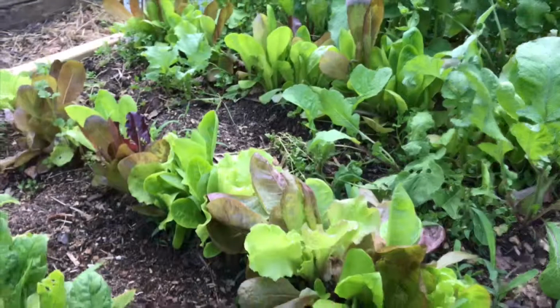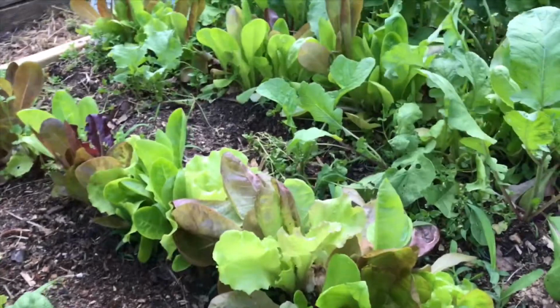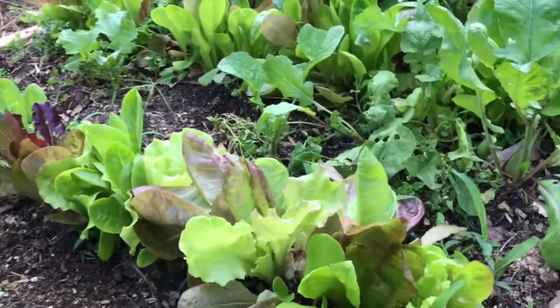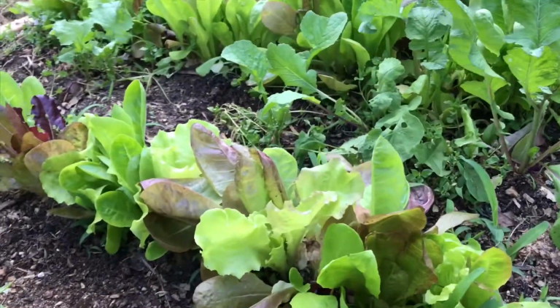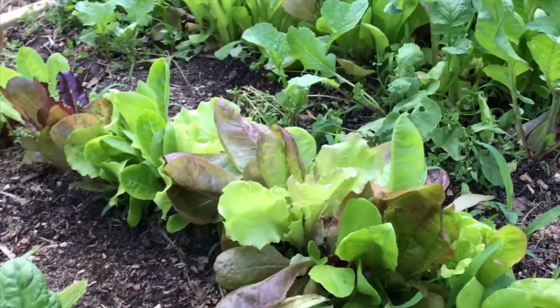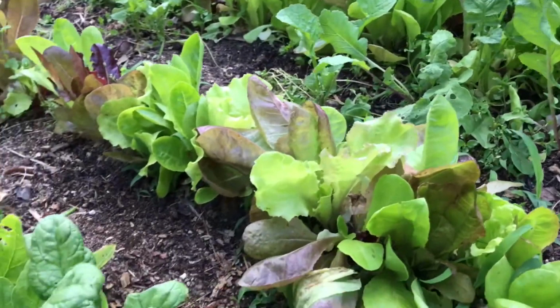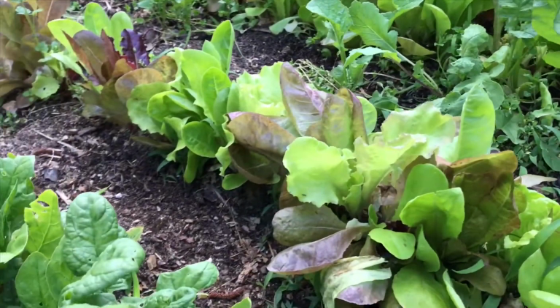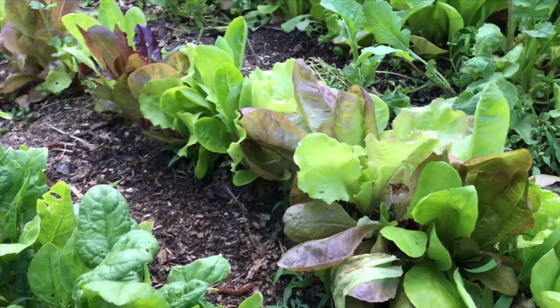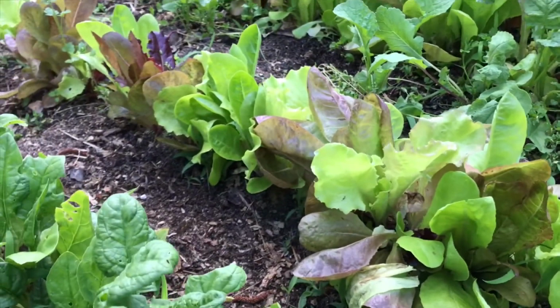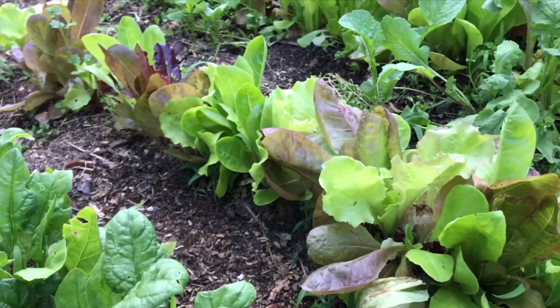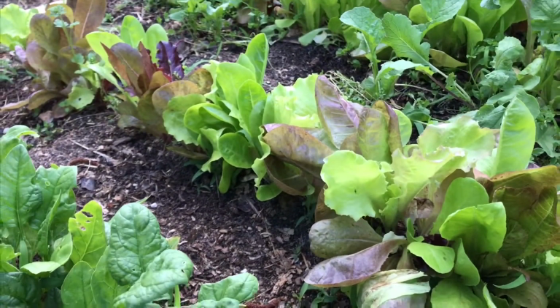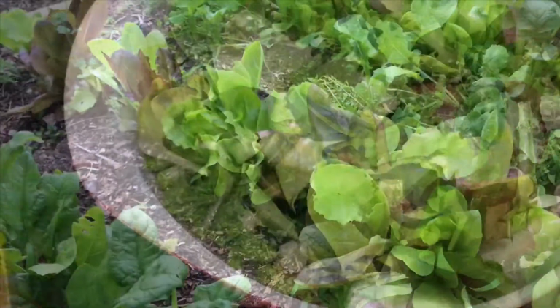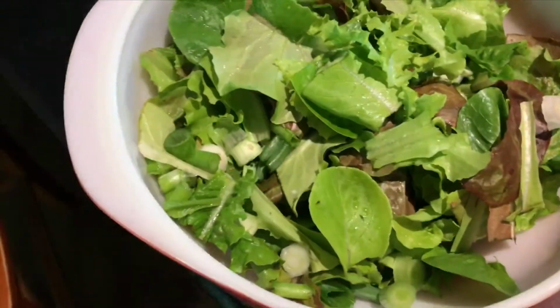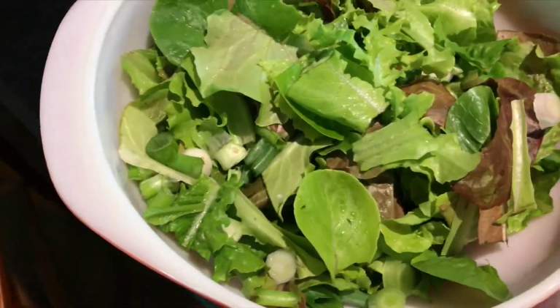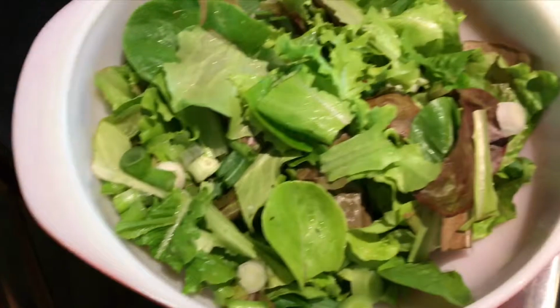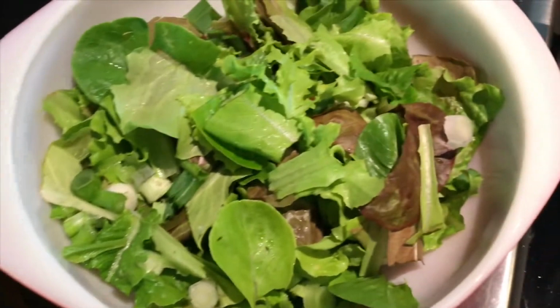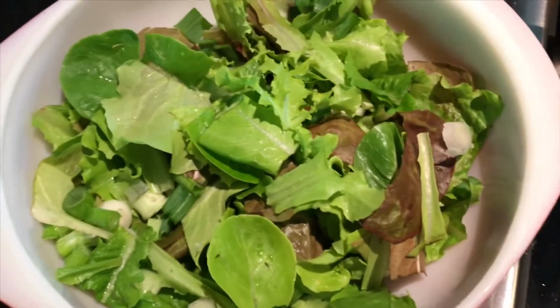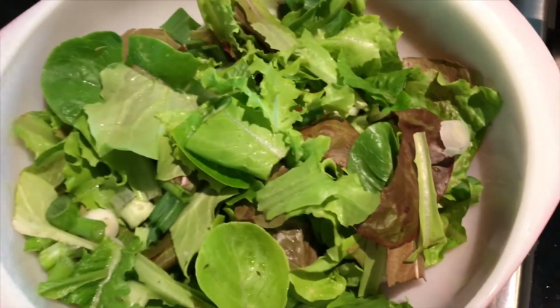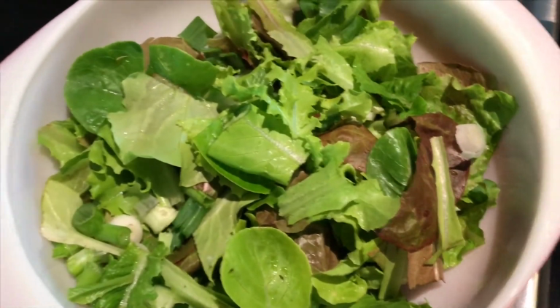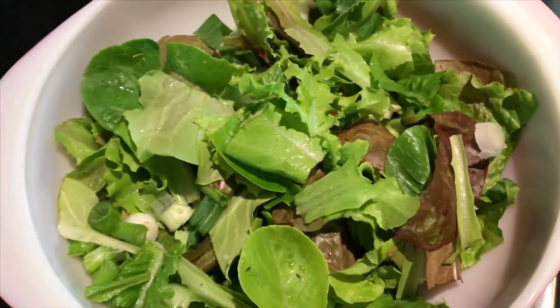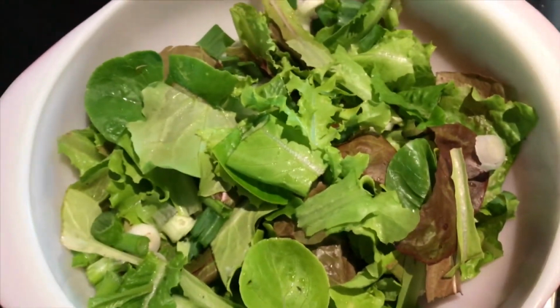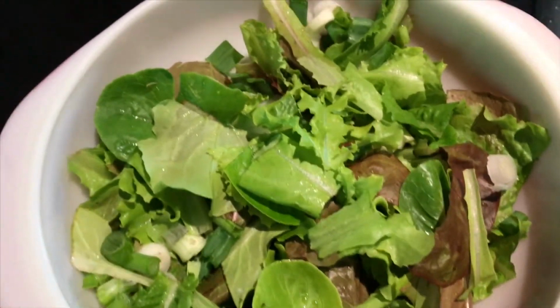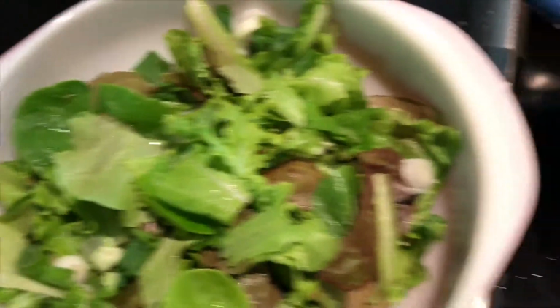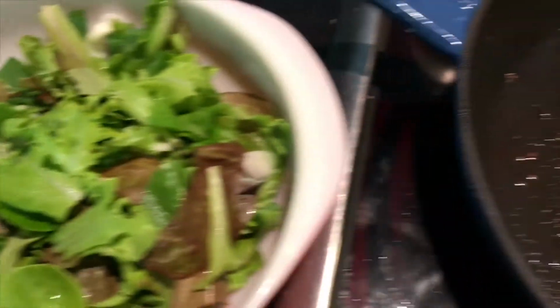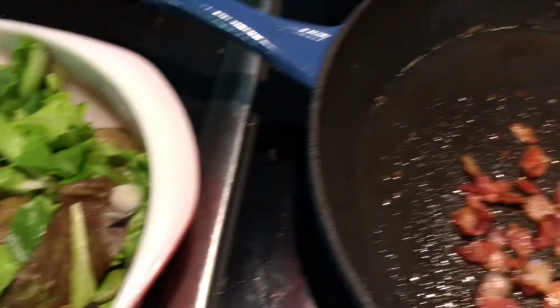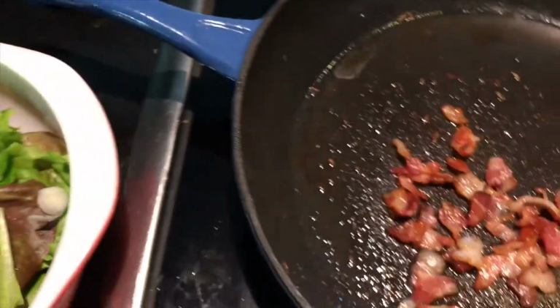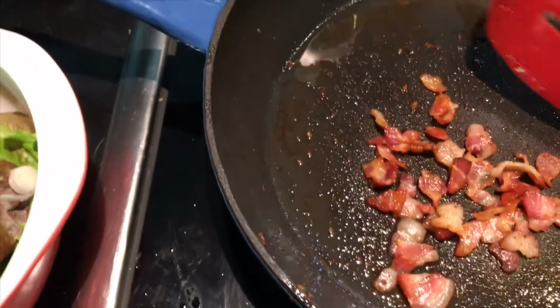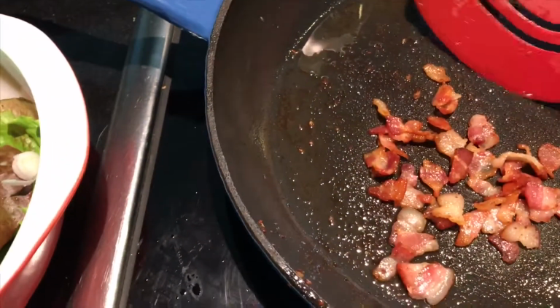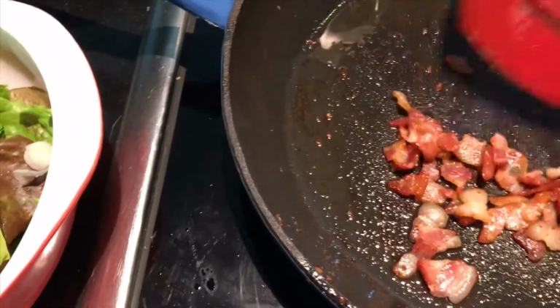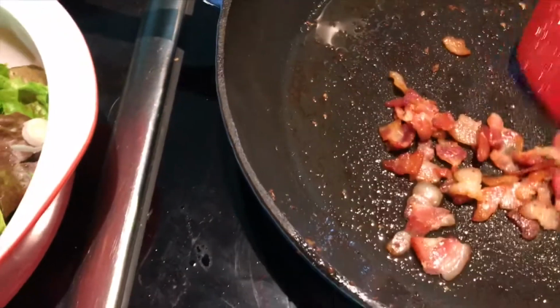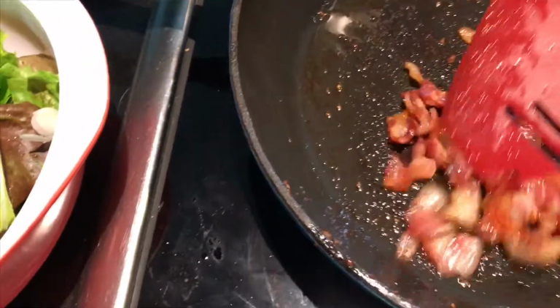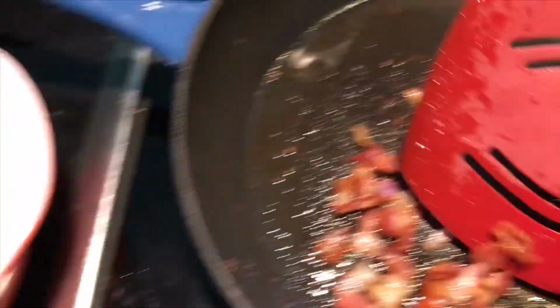Hello everyone, Larry Satchwell here. A little recipe on what we do with our lettuce. So what do we do with all that beautiful lettuce that's out there? One of my favorite dishes is called Wilted Lettuce Salad.